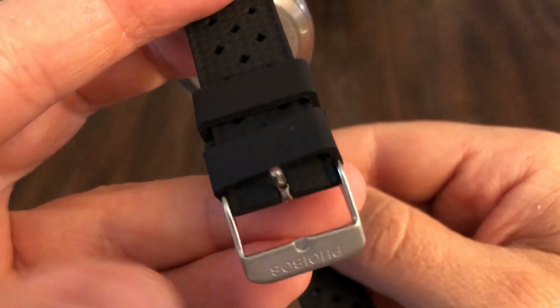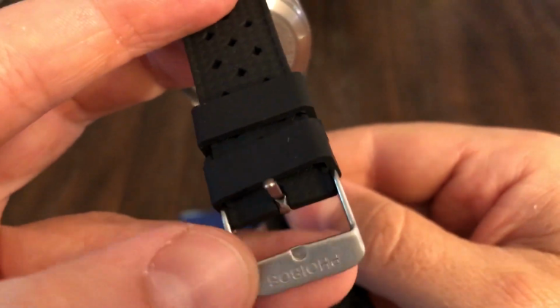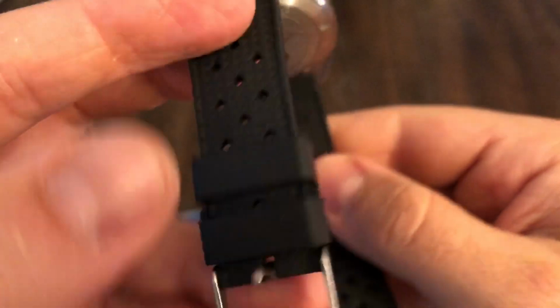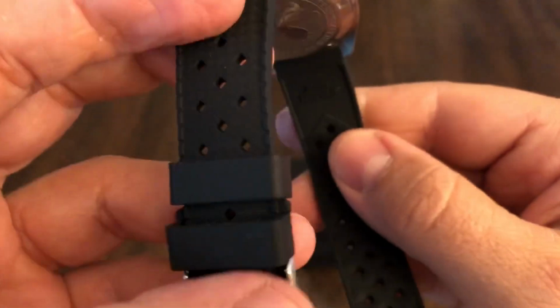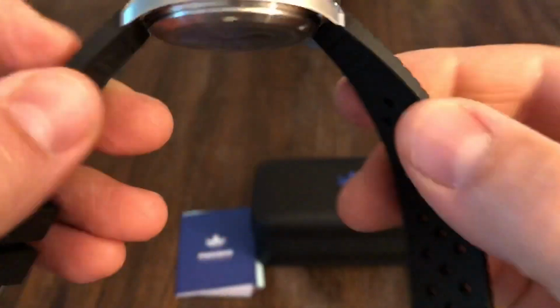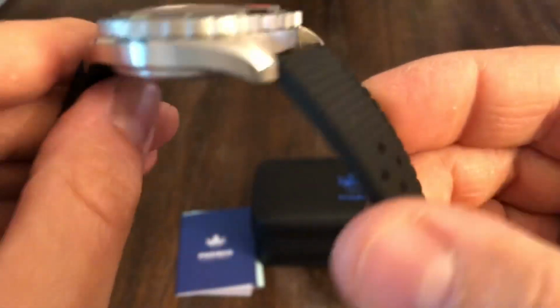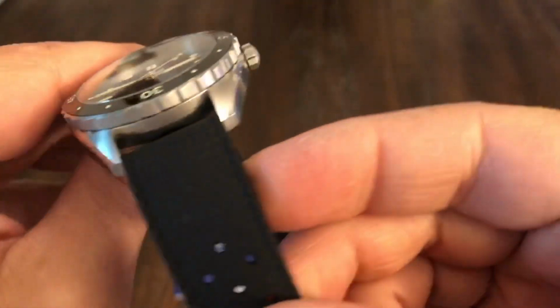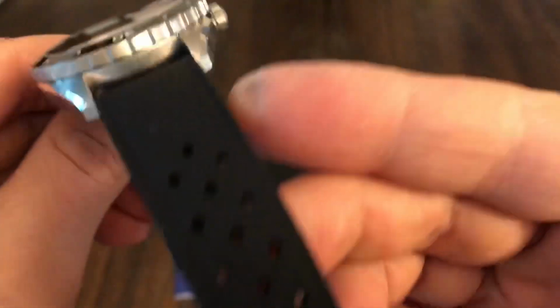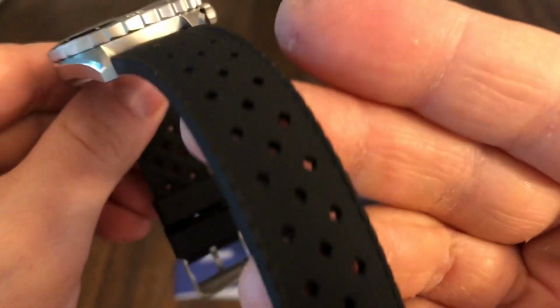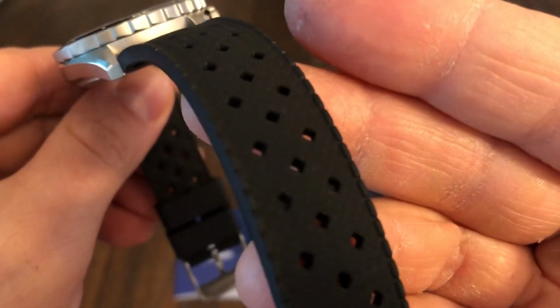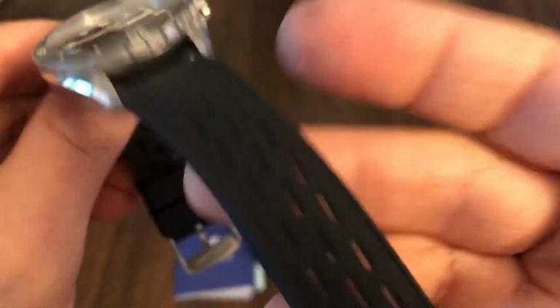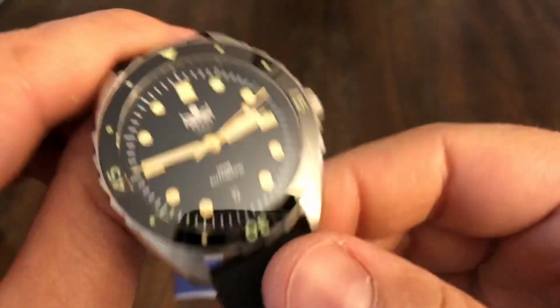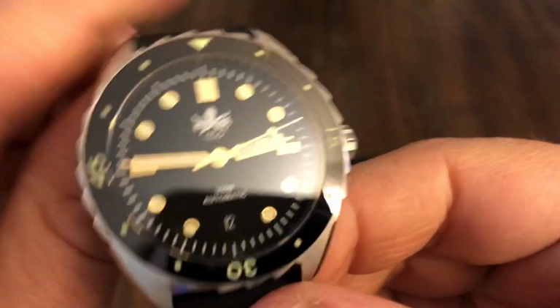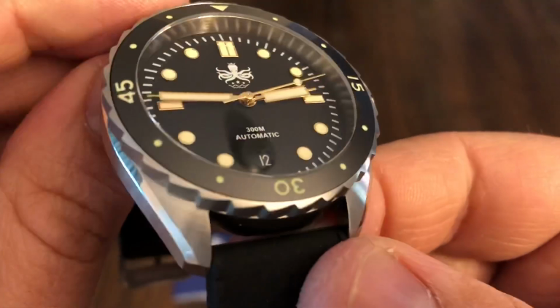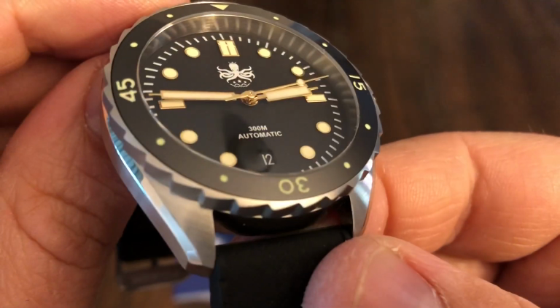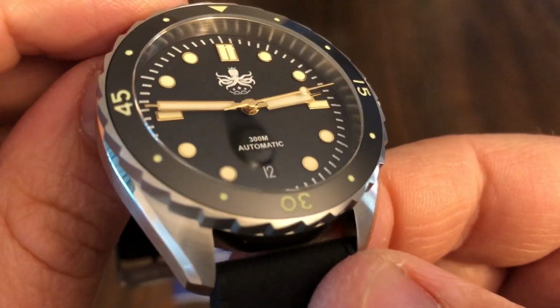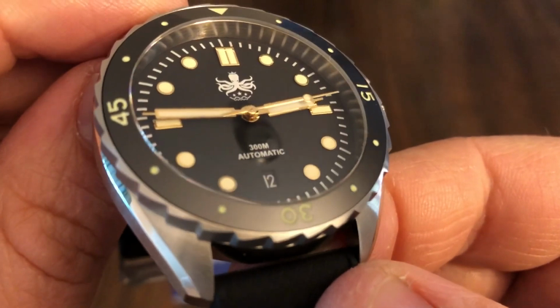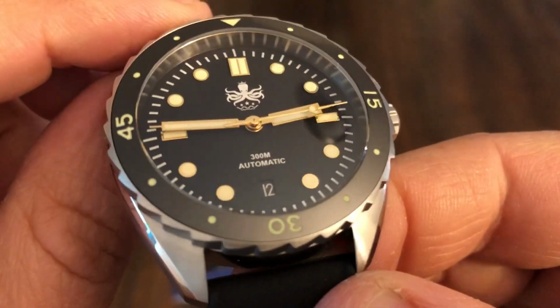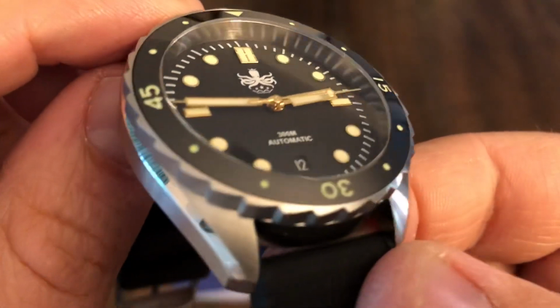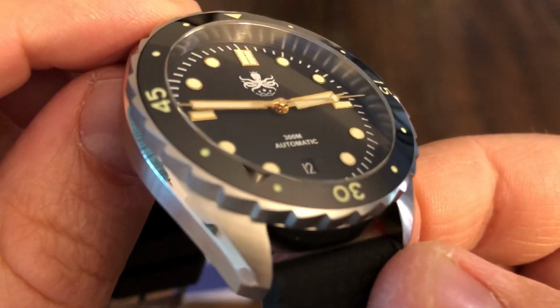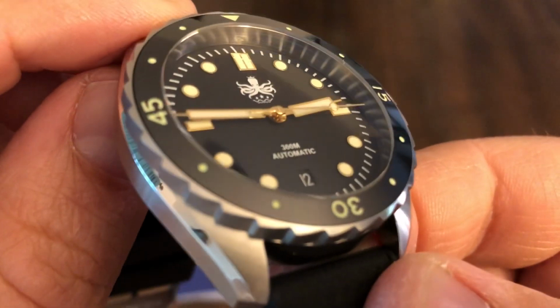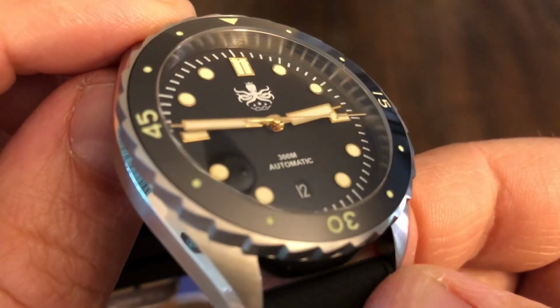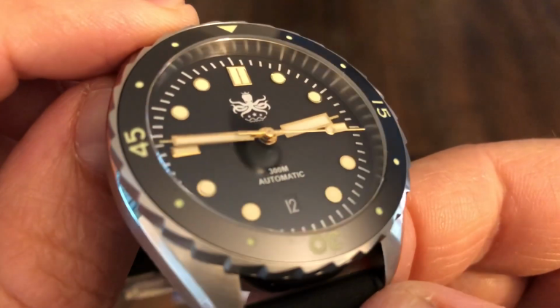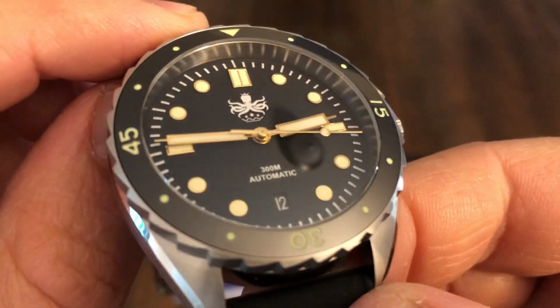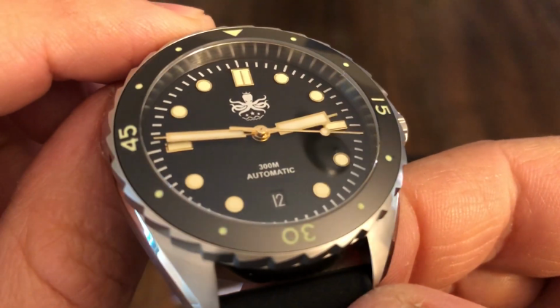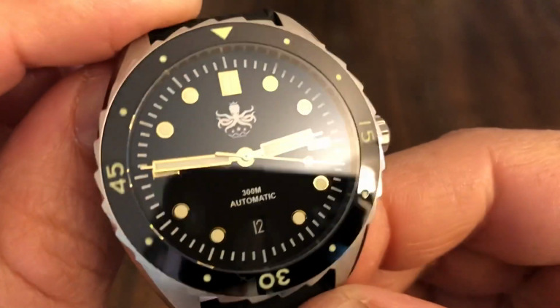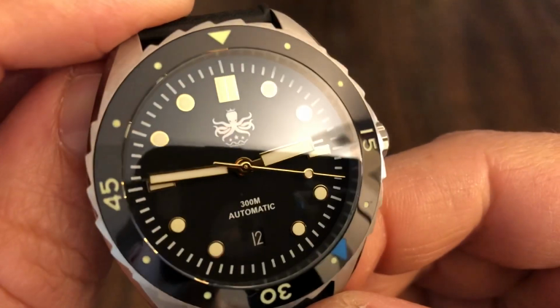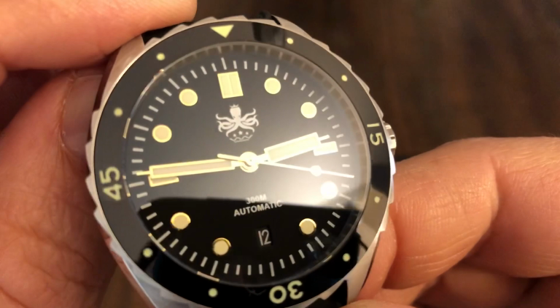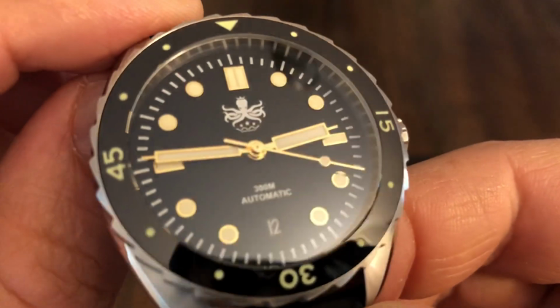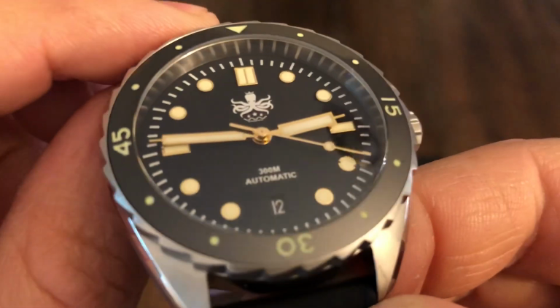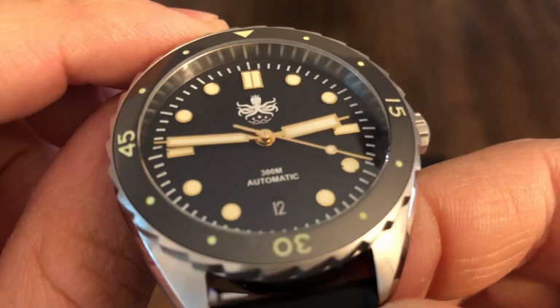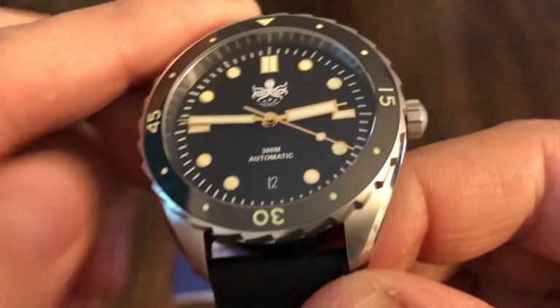Signed buckle. Very nice. This is a good looking watch, it really is. Kind of a glossy dial.